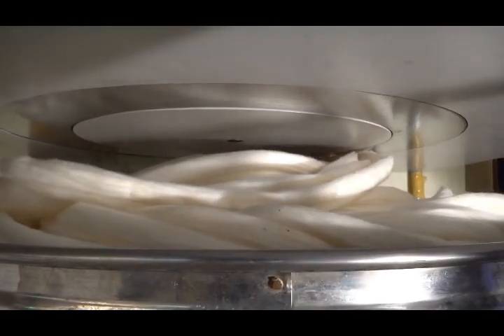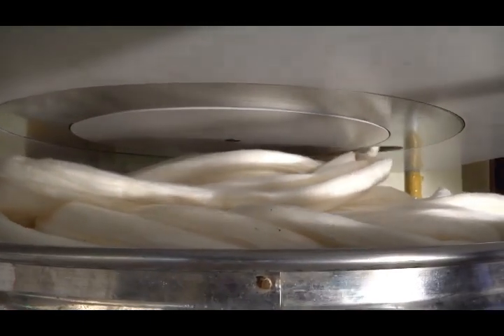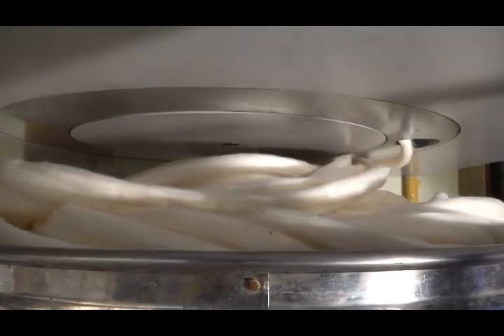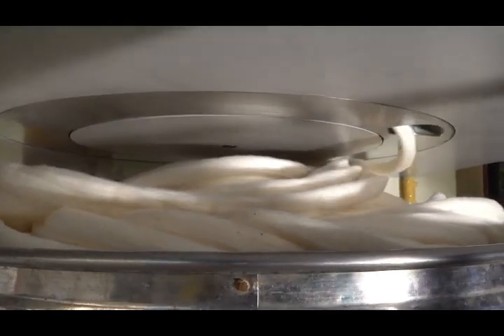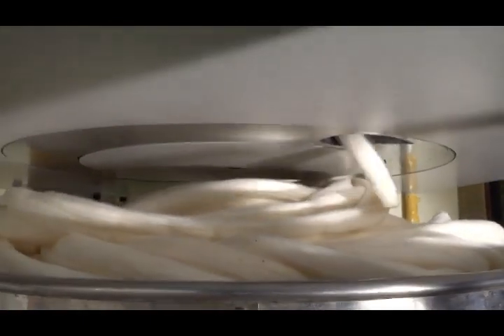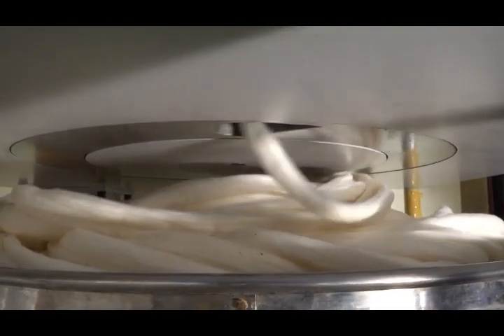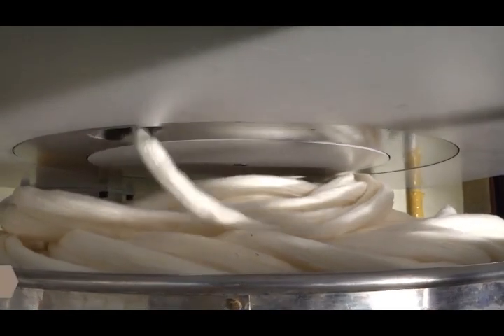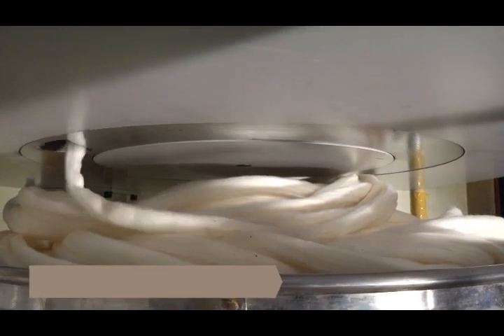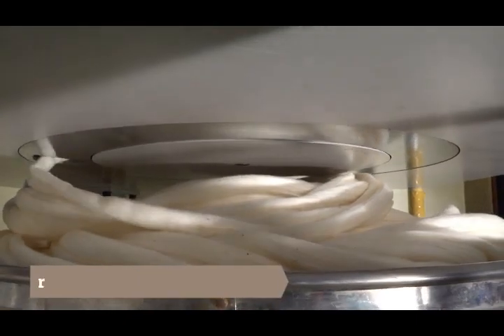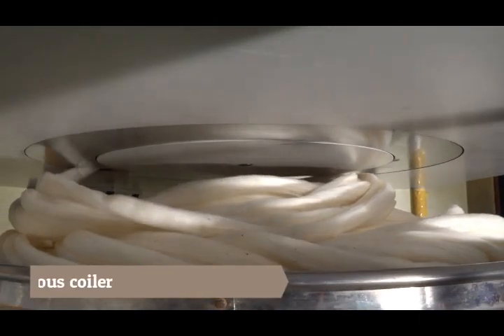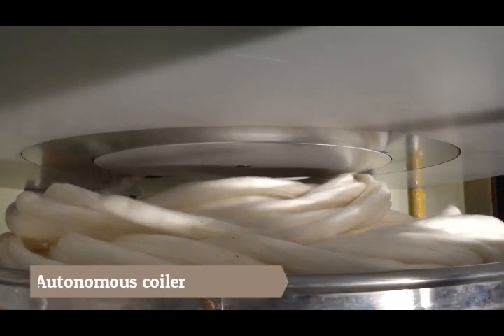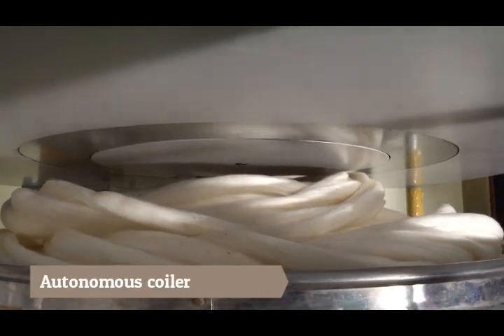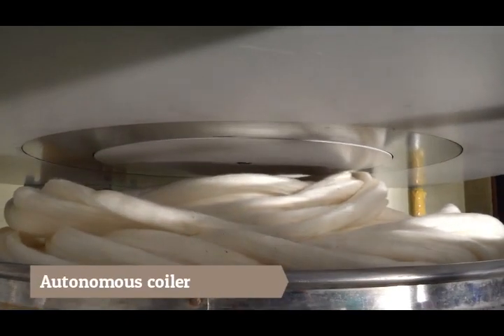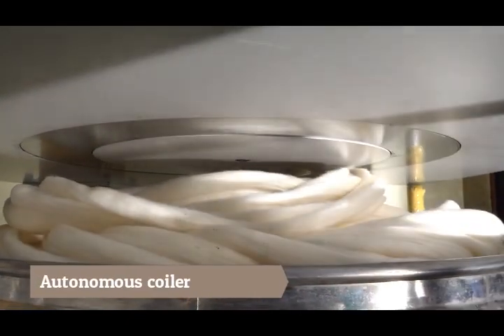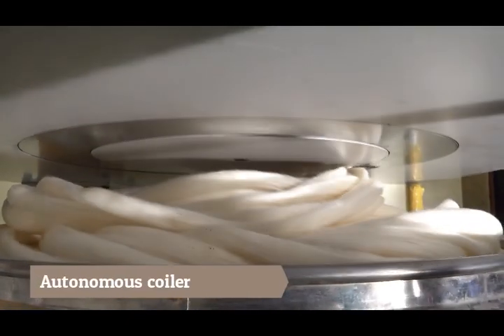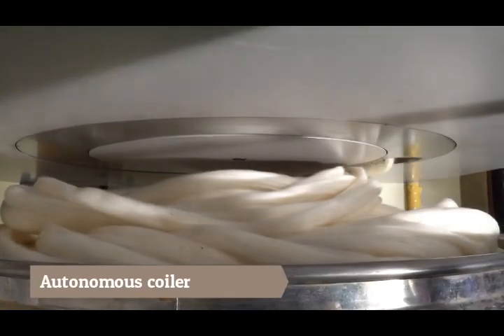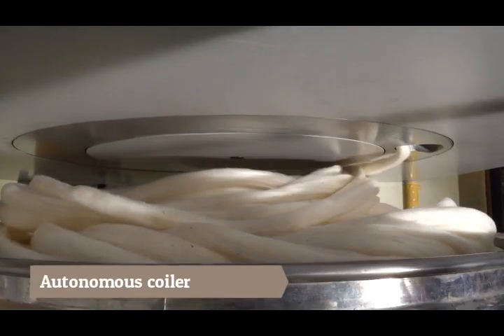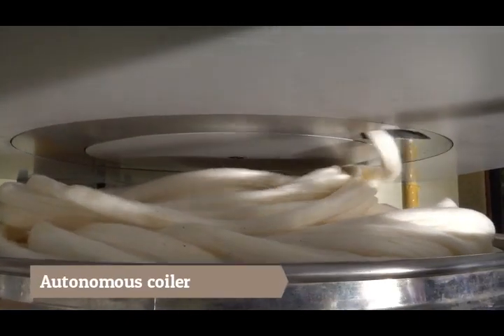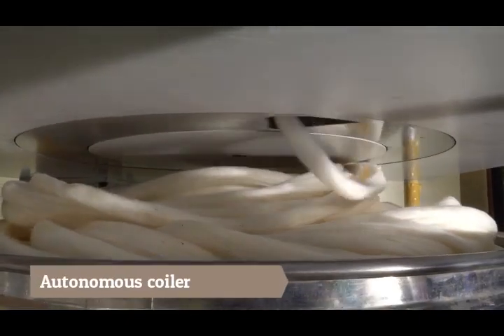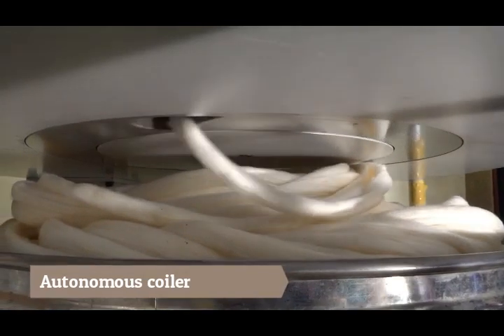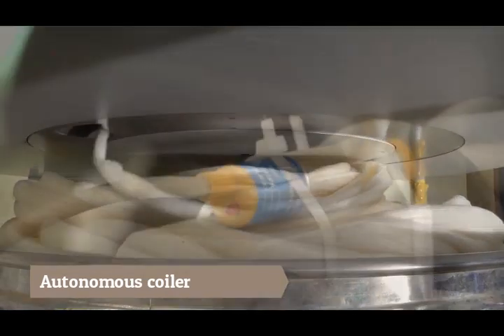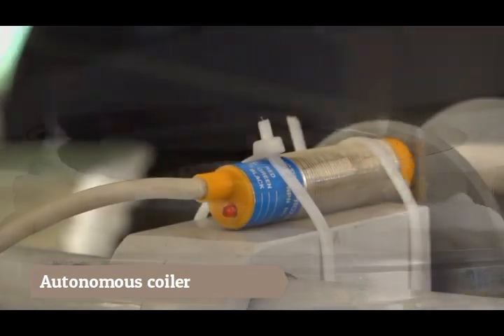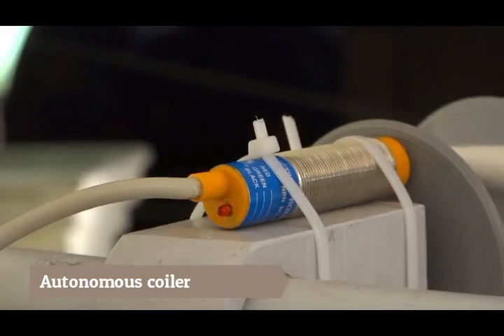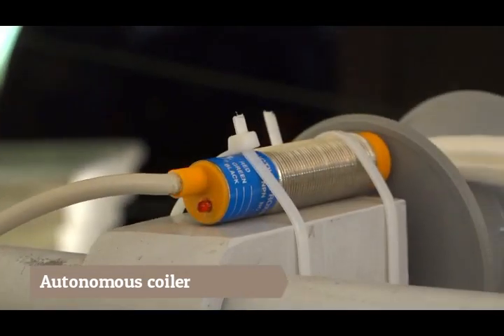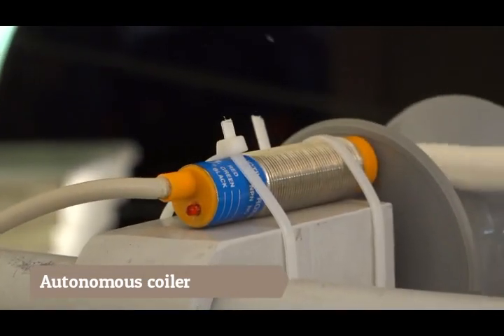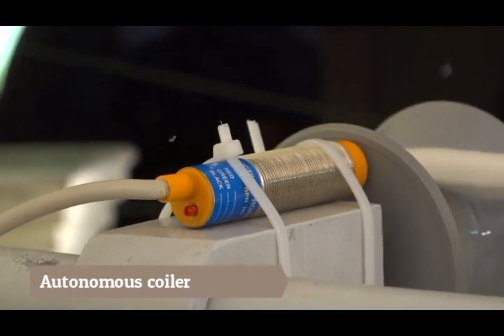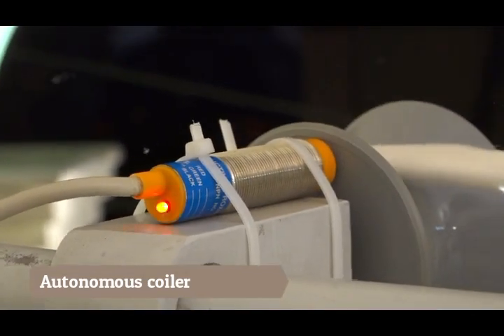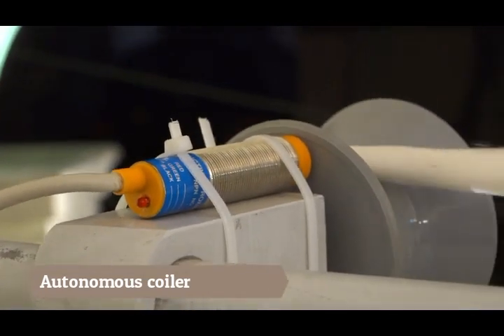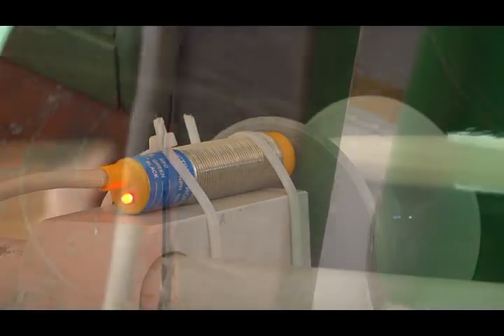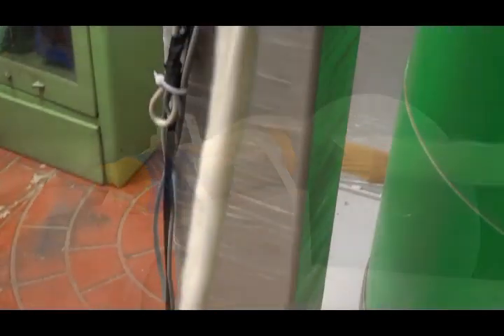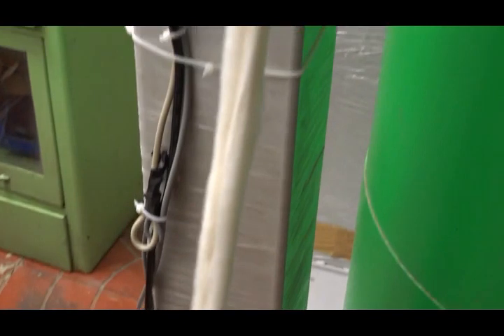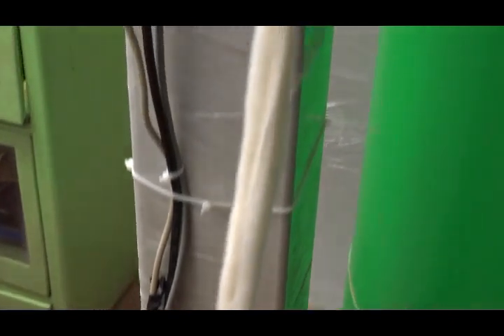The coiler is mechanically autonomous of the rest of the machine, connected by a cable to synchronize electronically. This makes for ease of installation and maintenance.